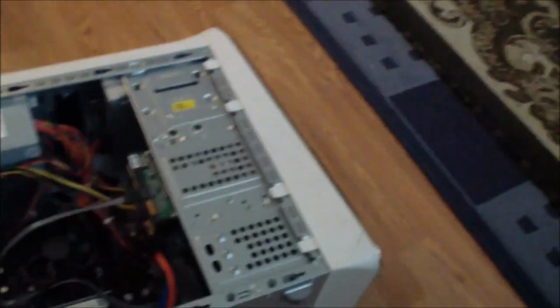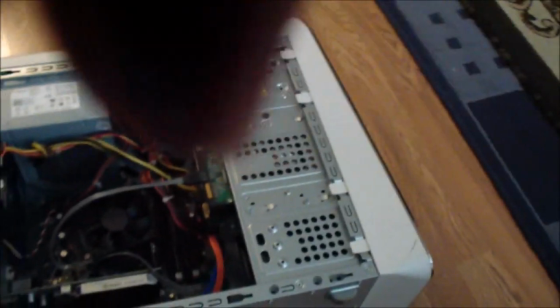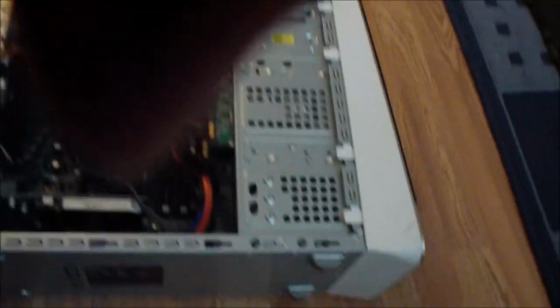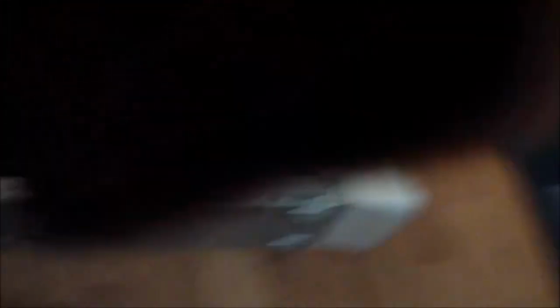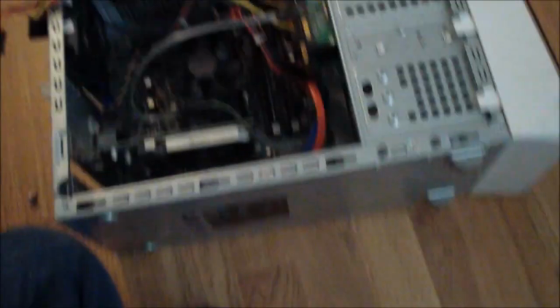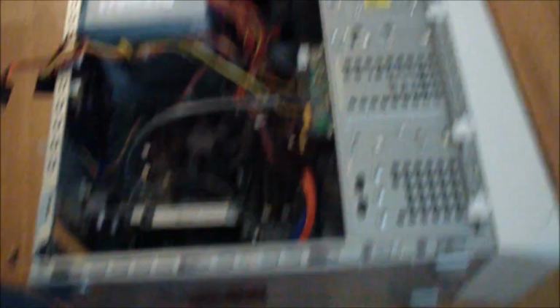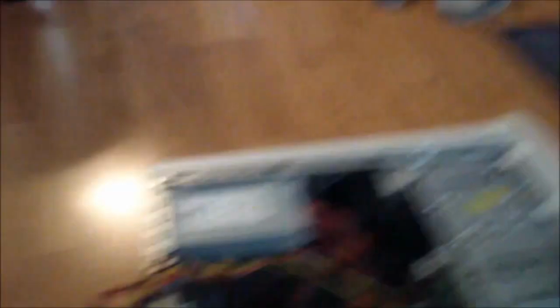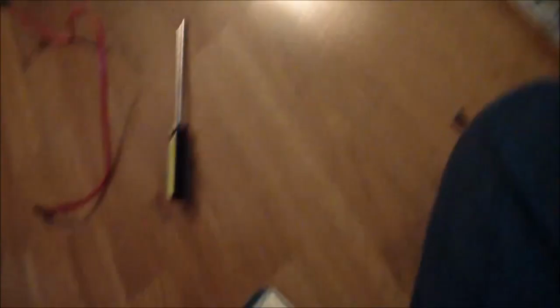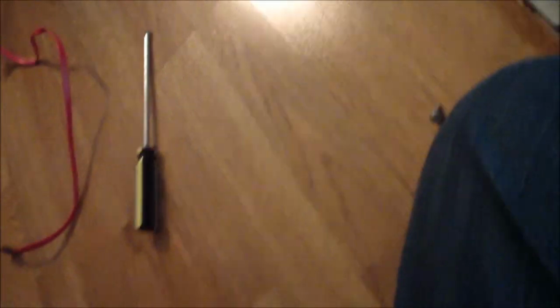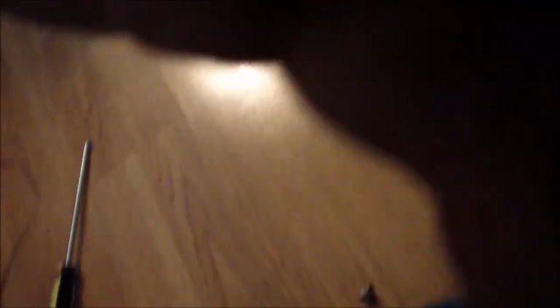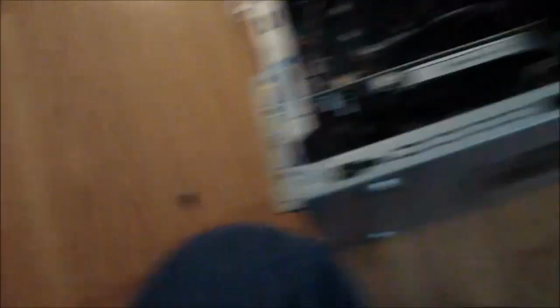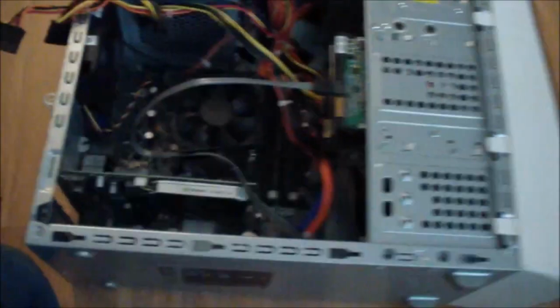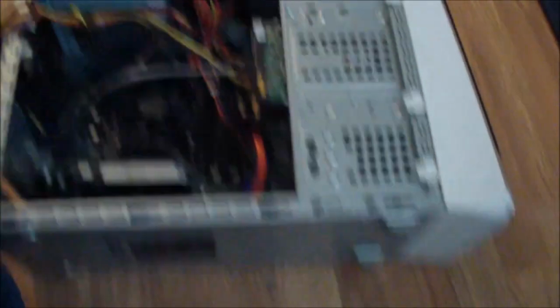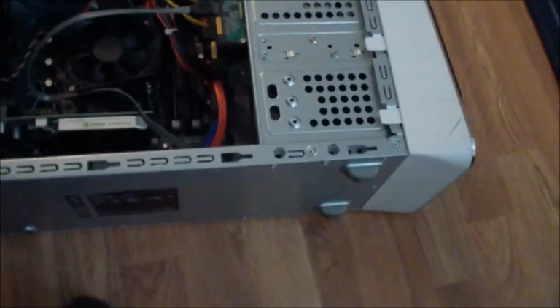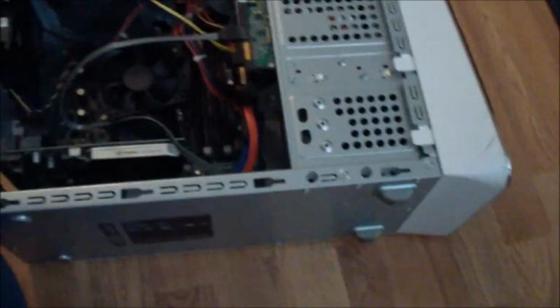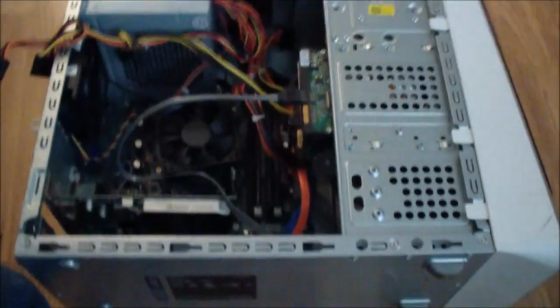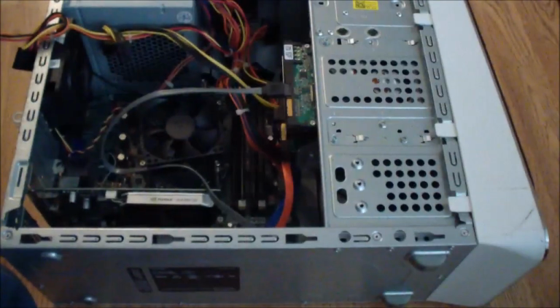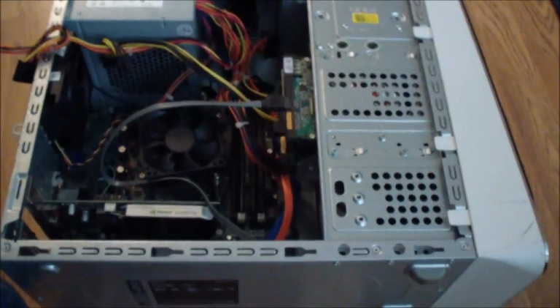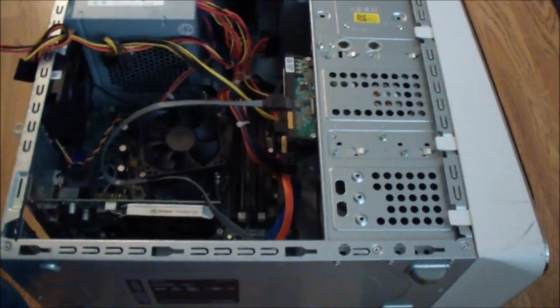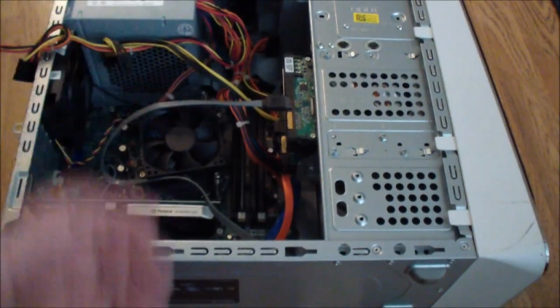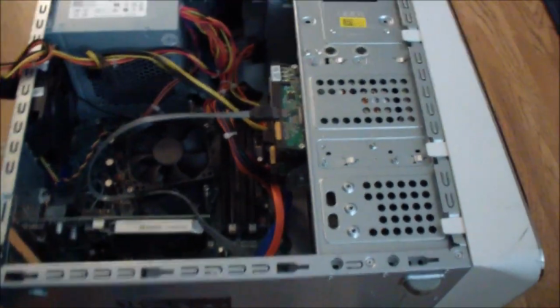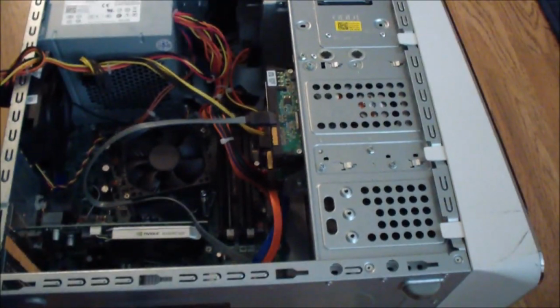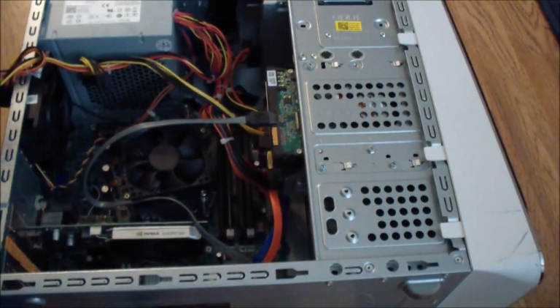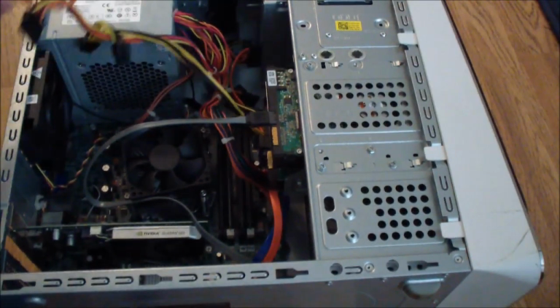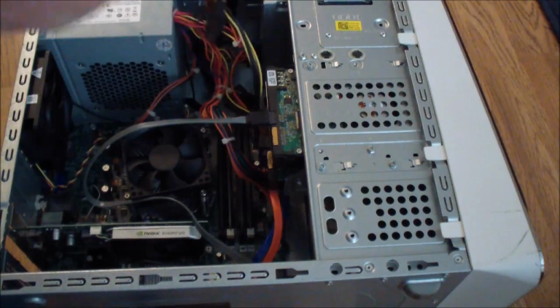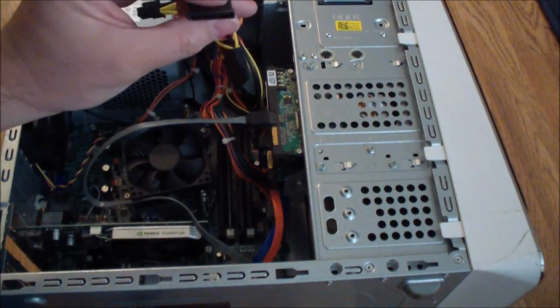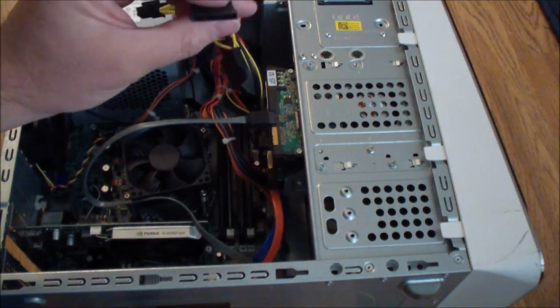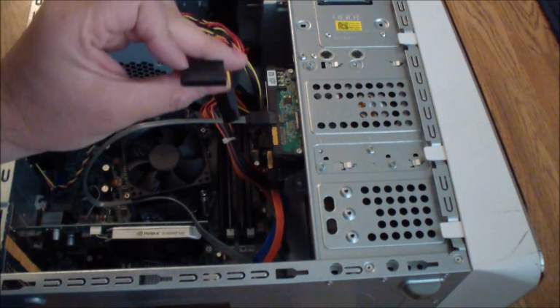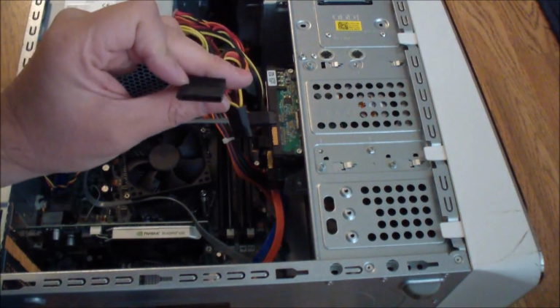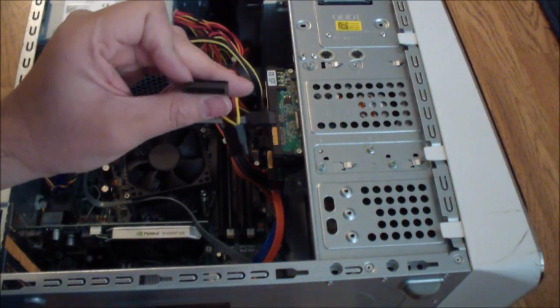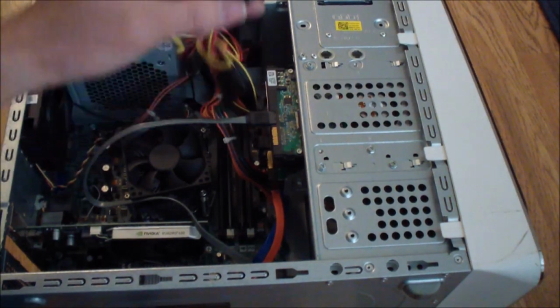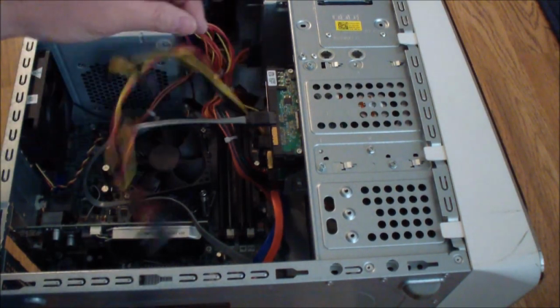And now all the cables are in except for the power cable, which I'm going to get in right now. That's the power cable as you can see. I'm going to get the first one in and the second one in.